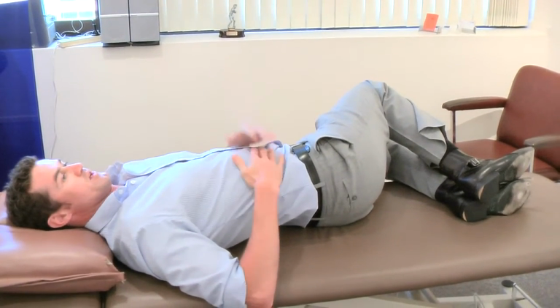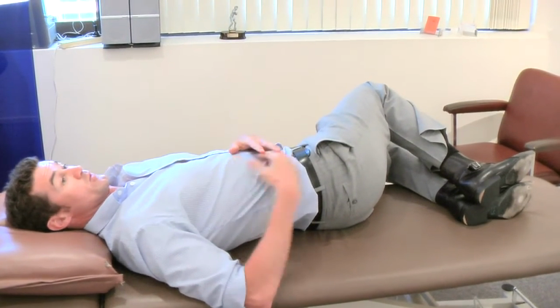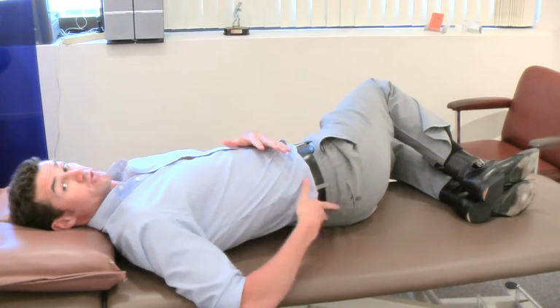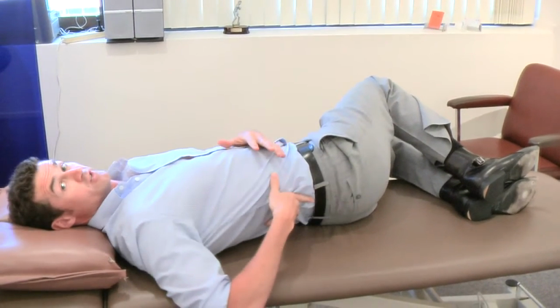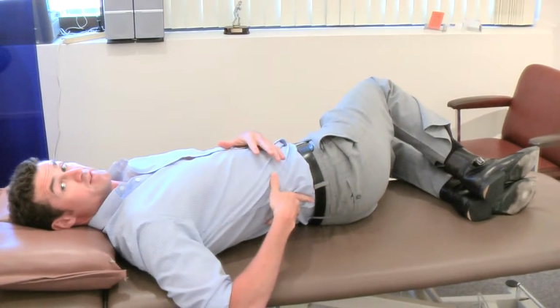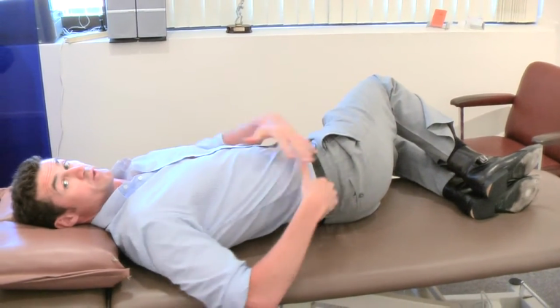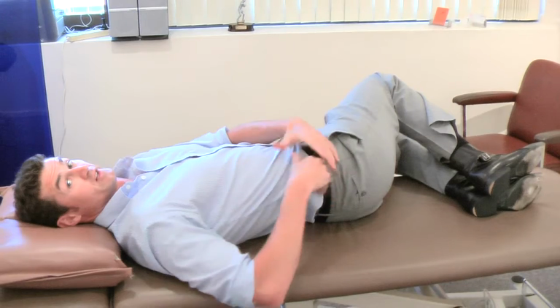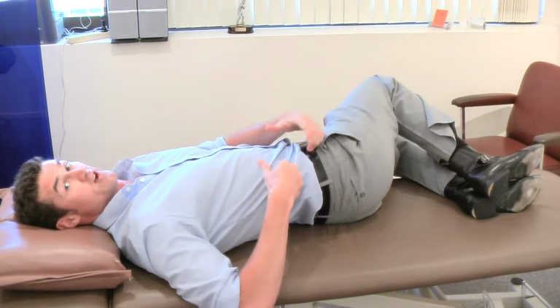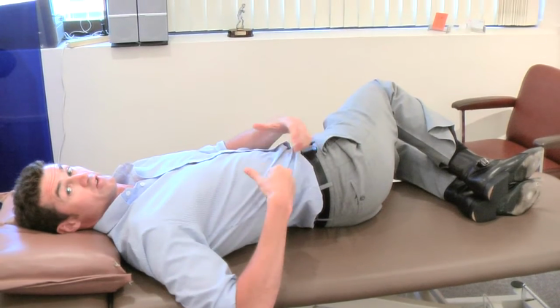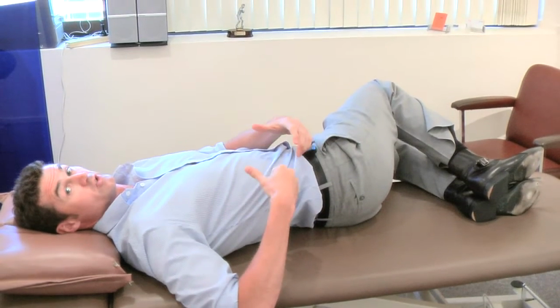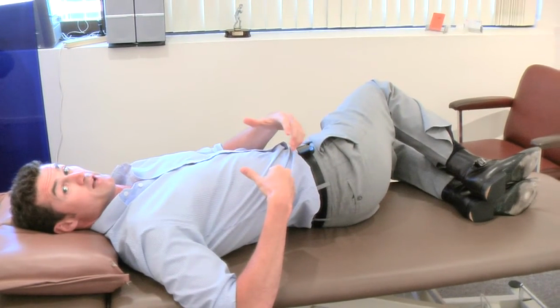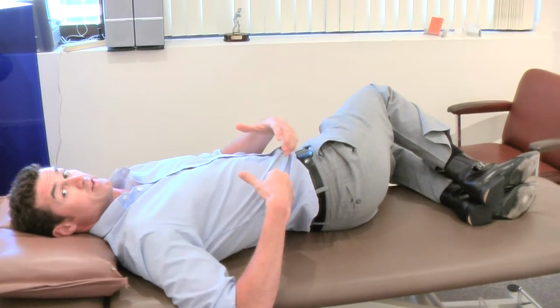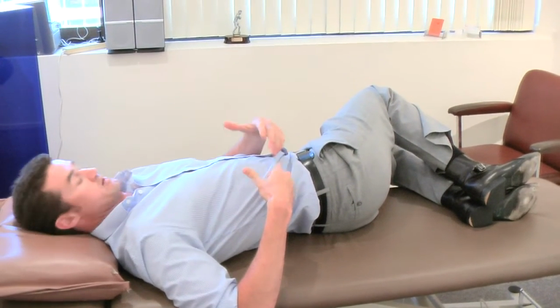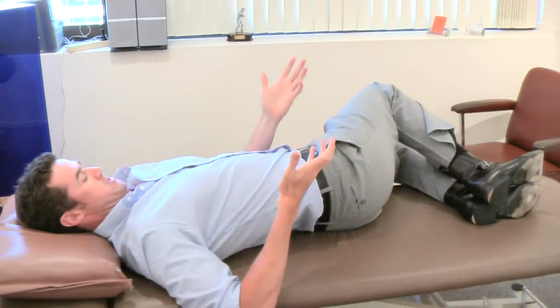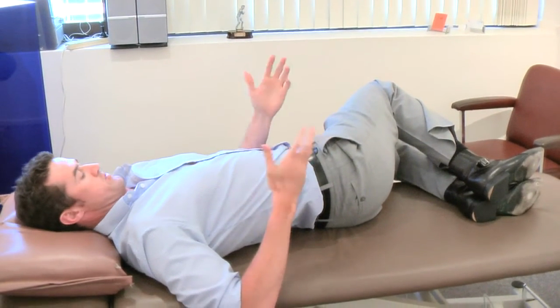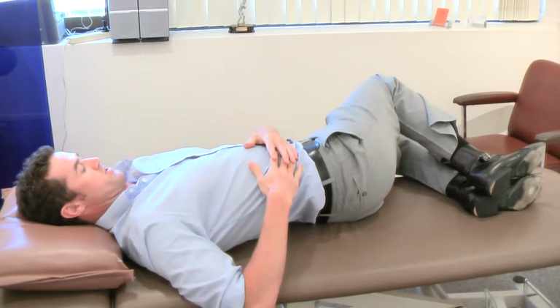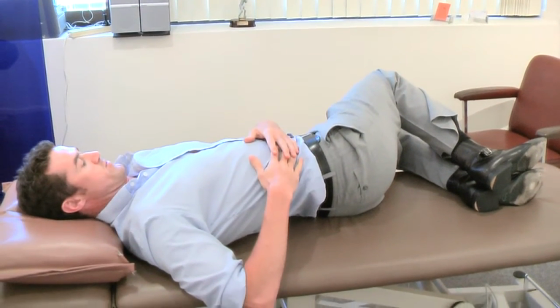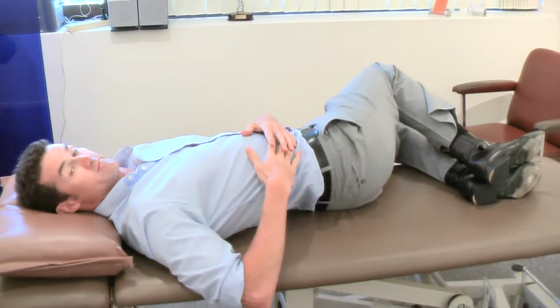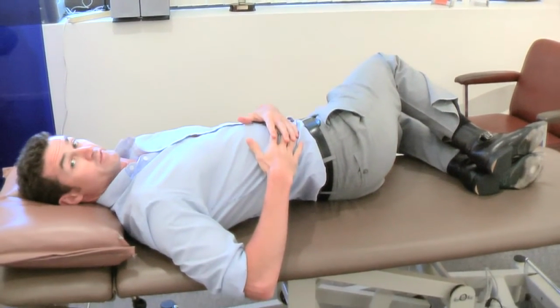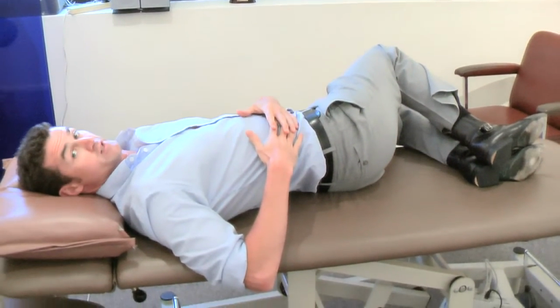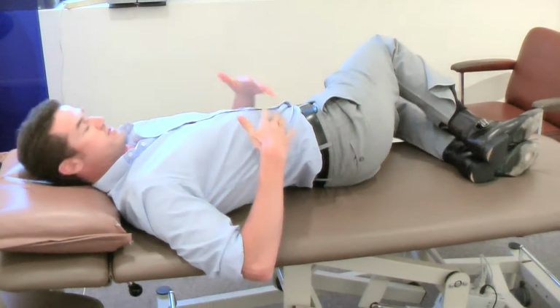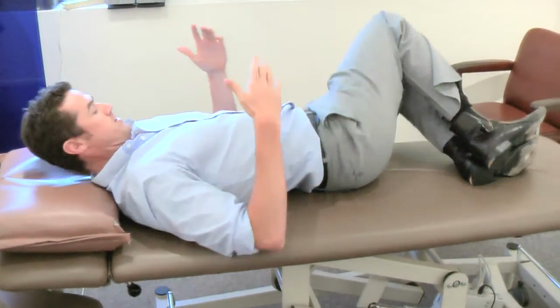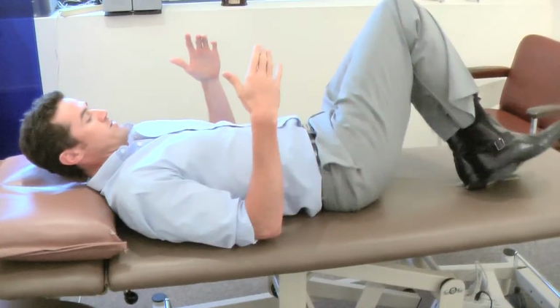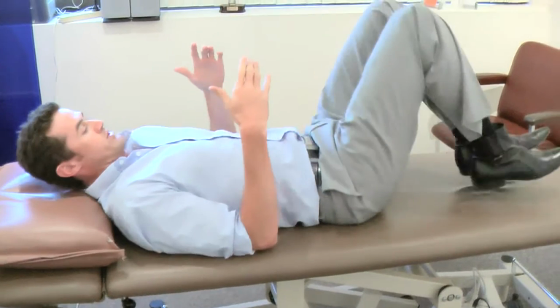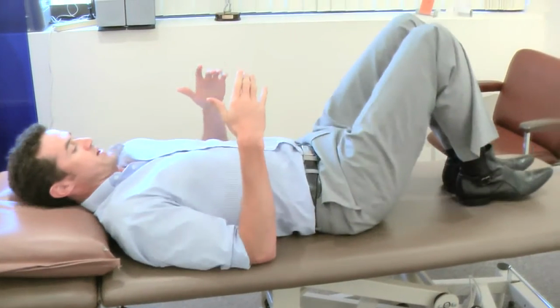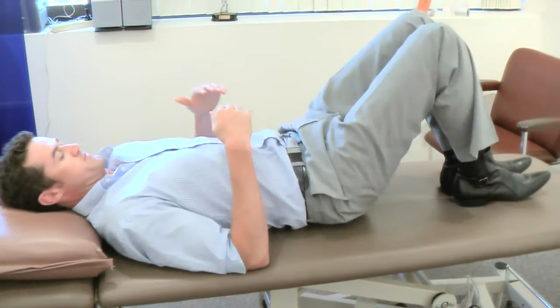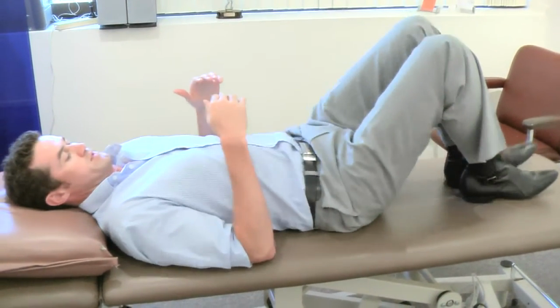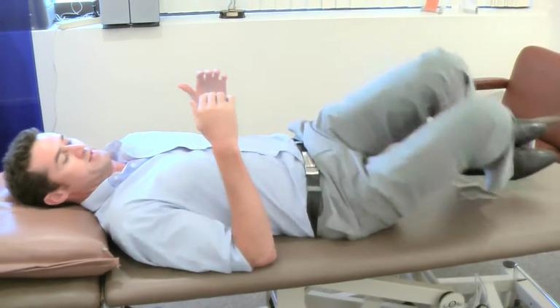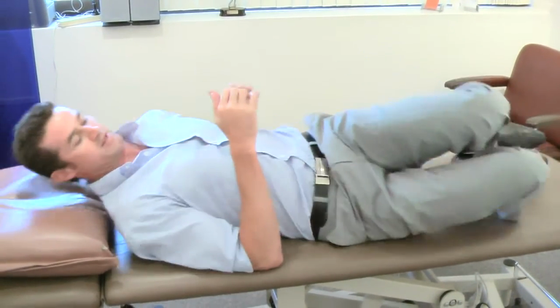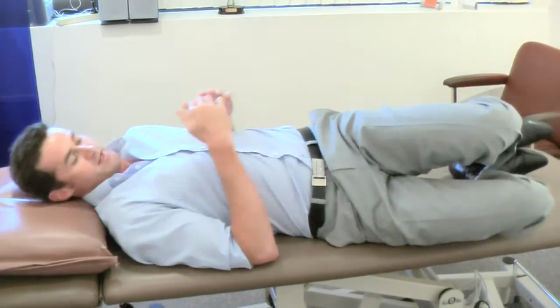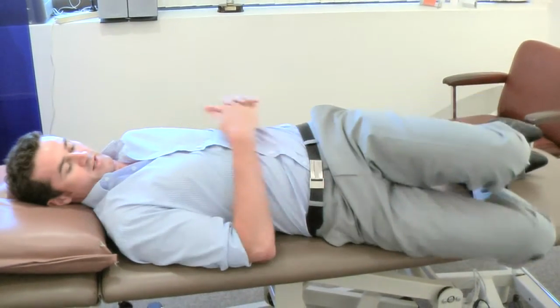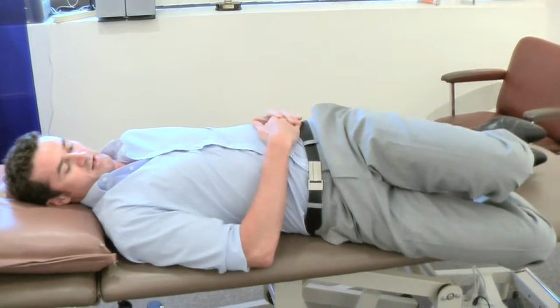You want to feel a stretch across here, but you don't want to feel a strain or an acute pain or anything like that. Hold that position for about 15 seconds, bring your knees back up, and take them down to the other side.